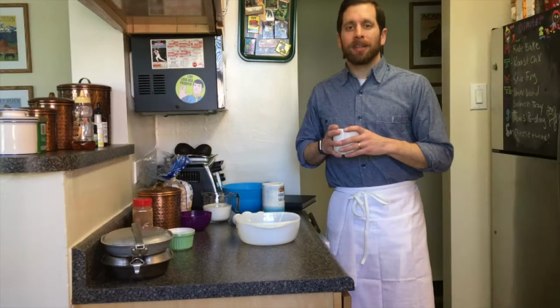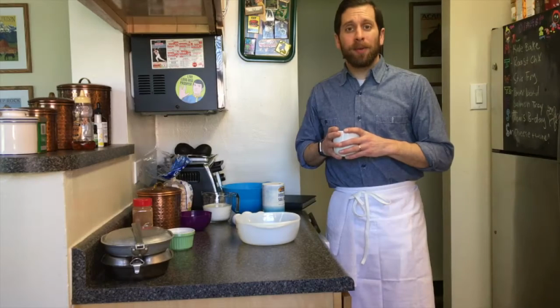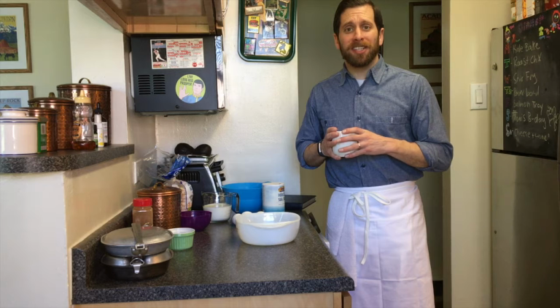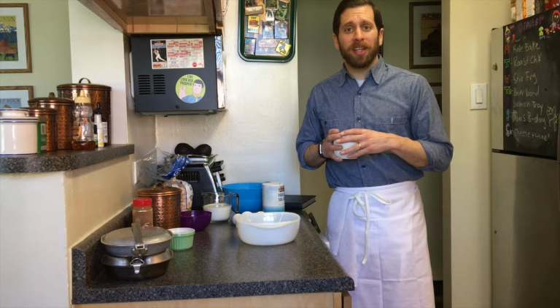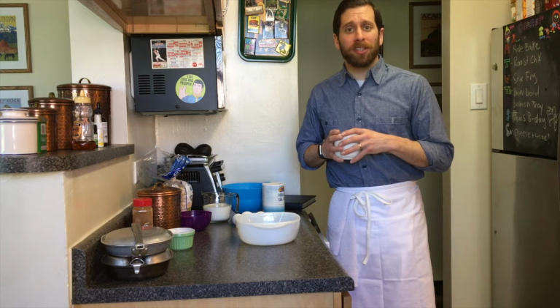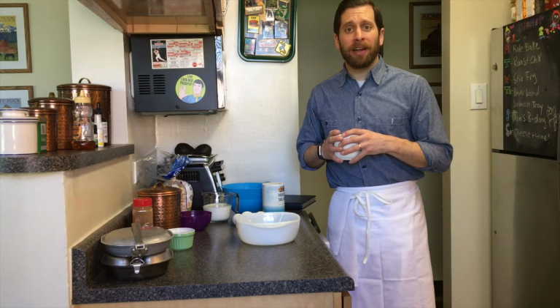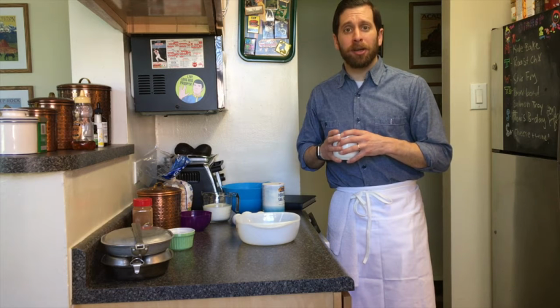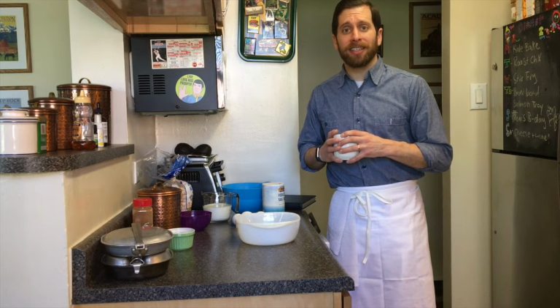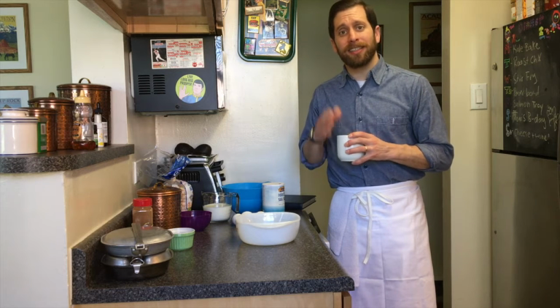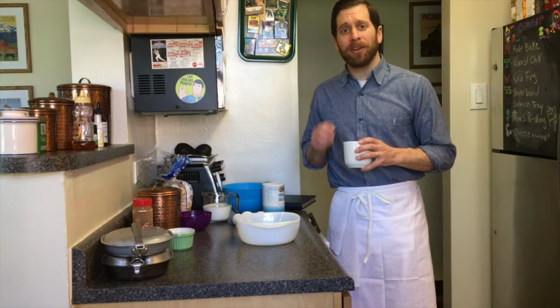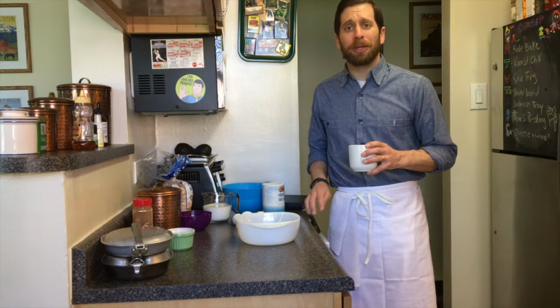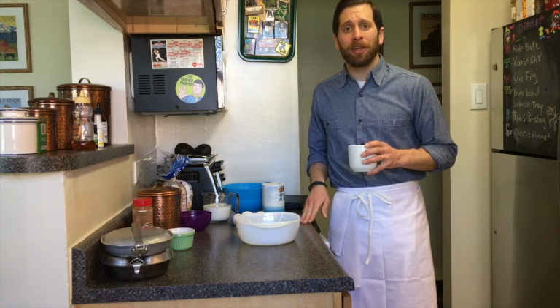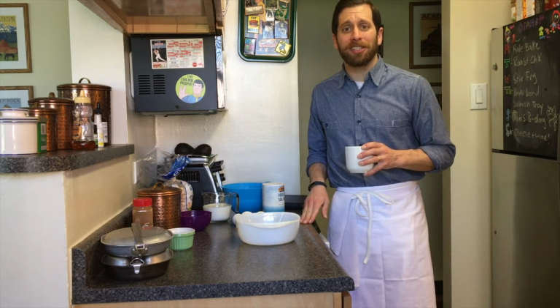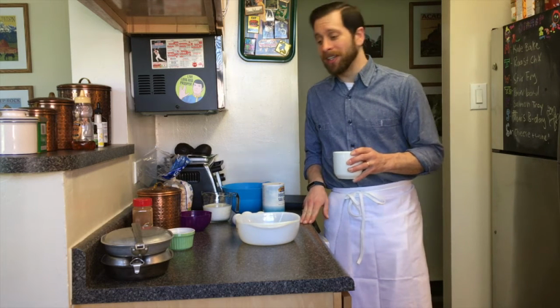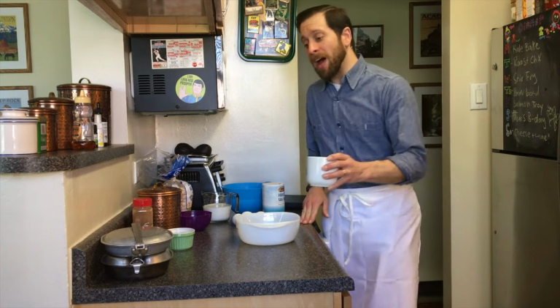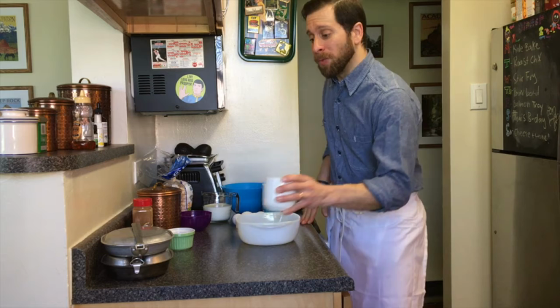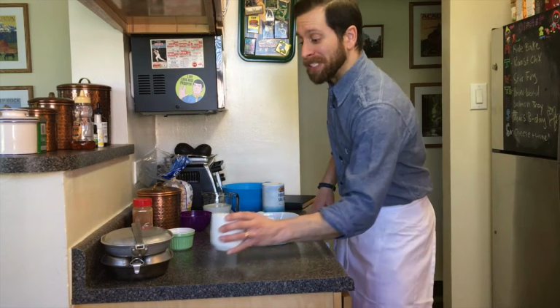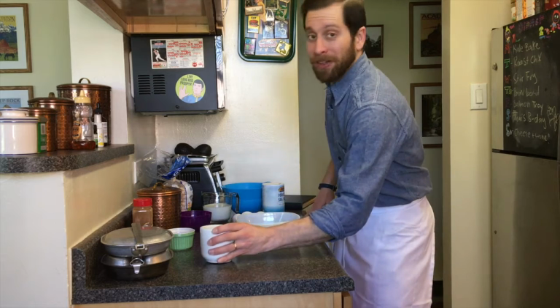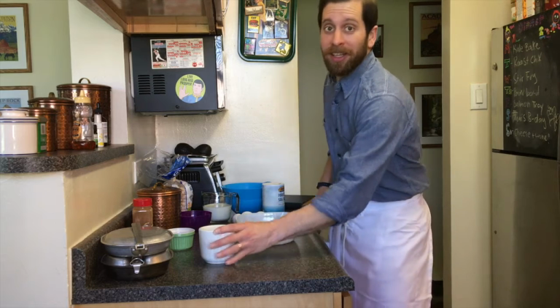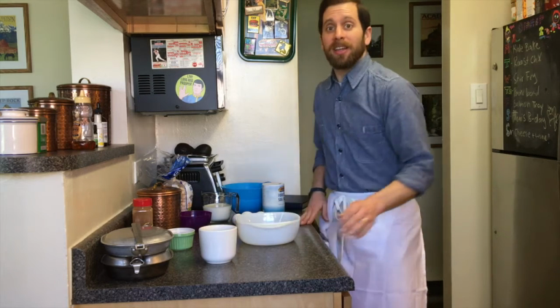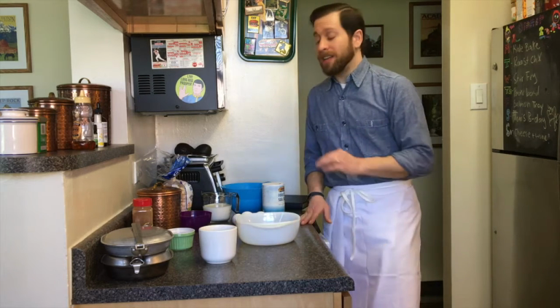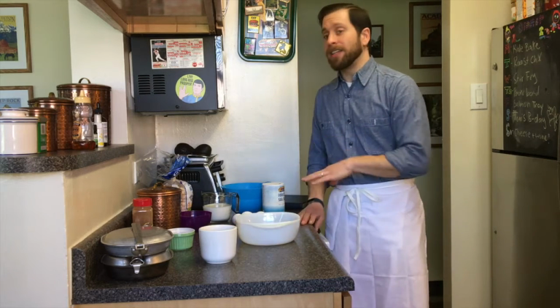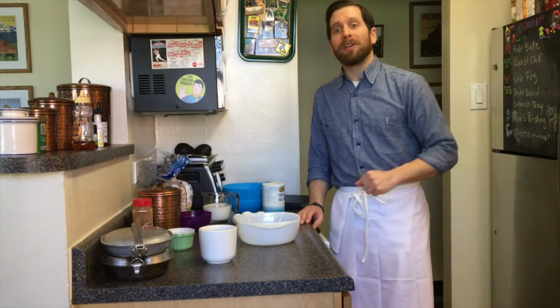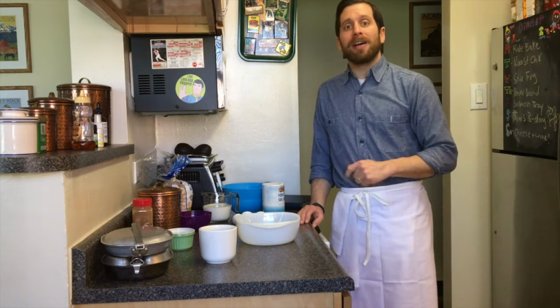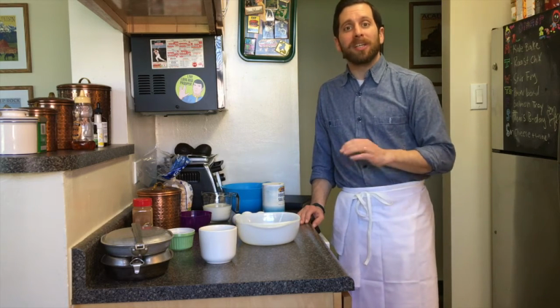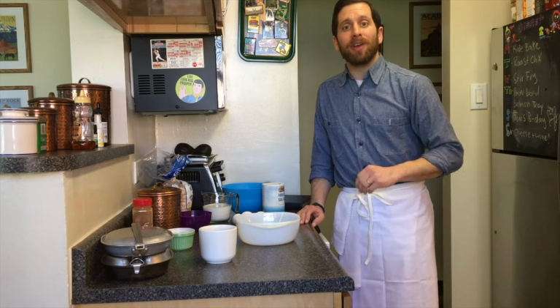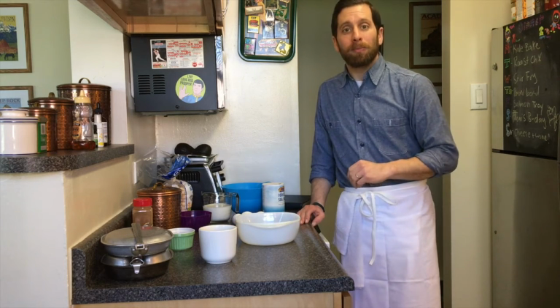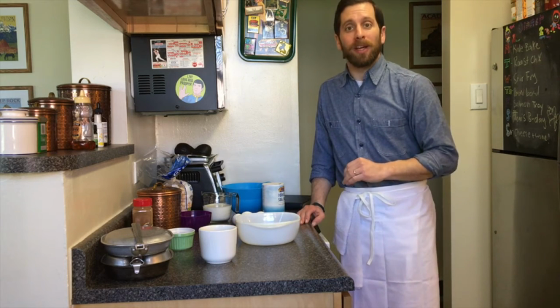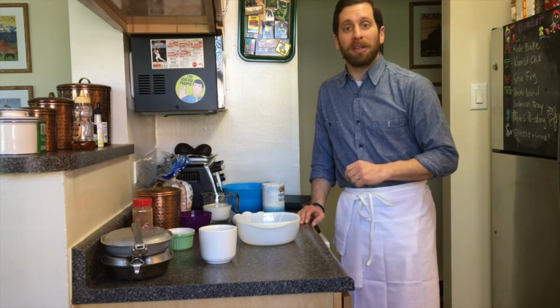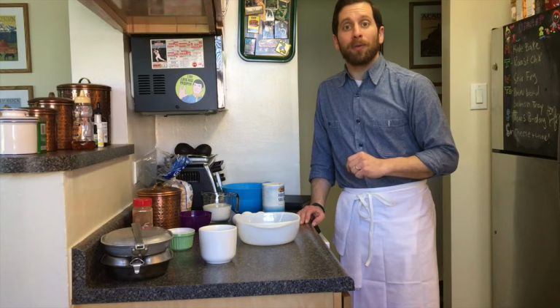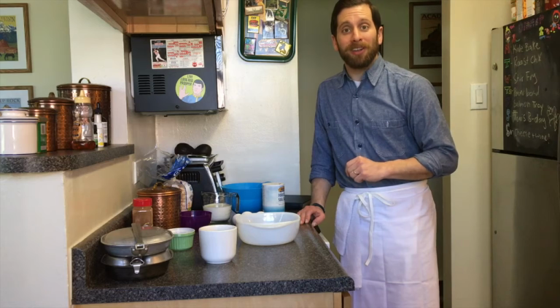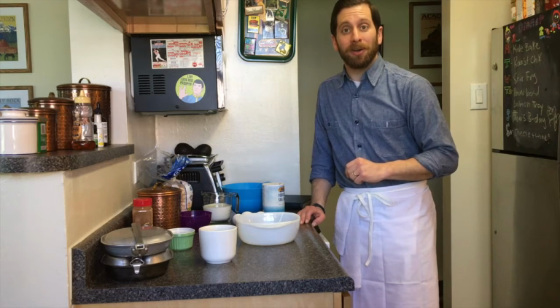Tom Frezza here with the Naval History and Heritage Command, and today we are going to be cooking with history — more specifically, the 1945 US Navy cookbook recipe for French toast.